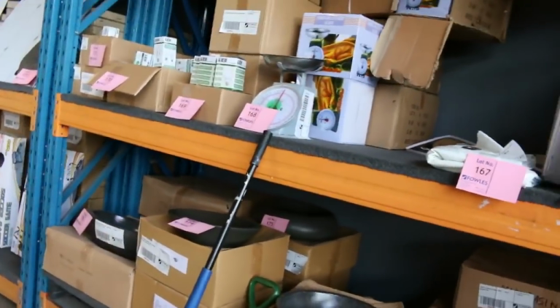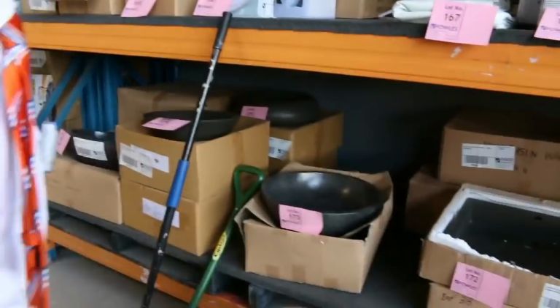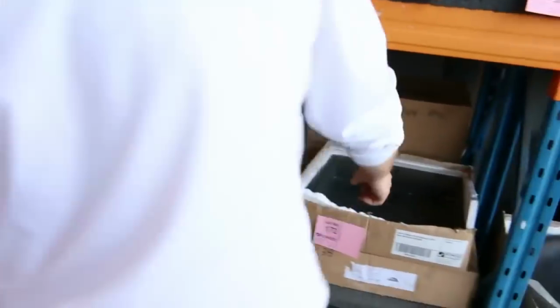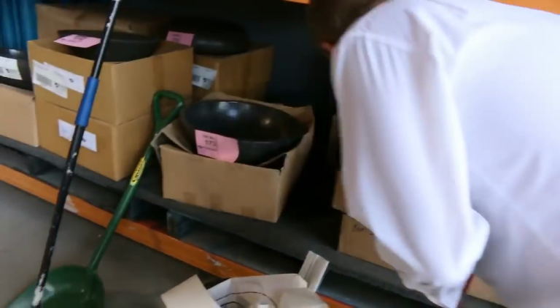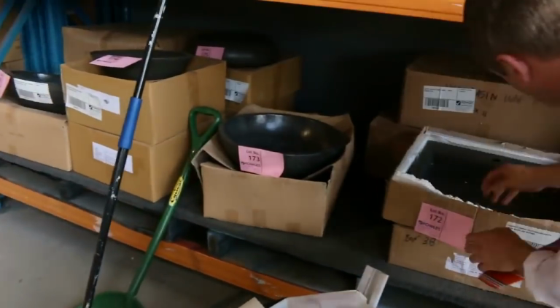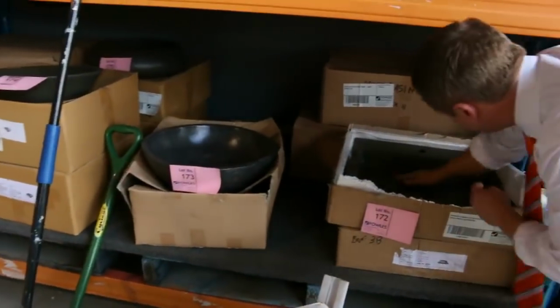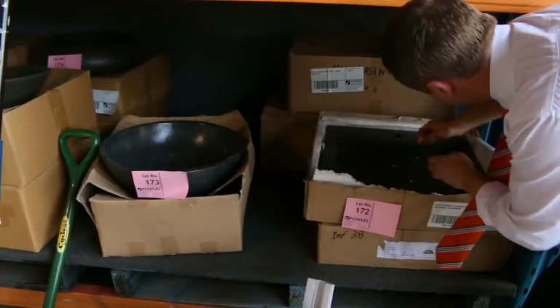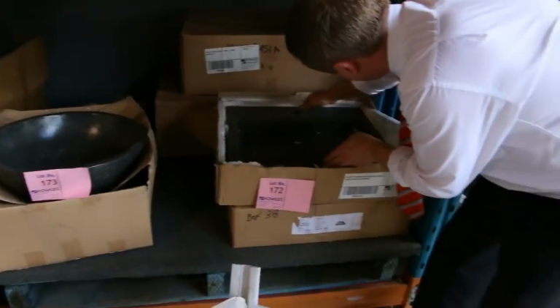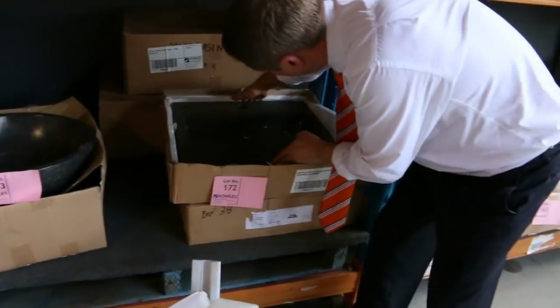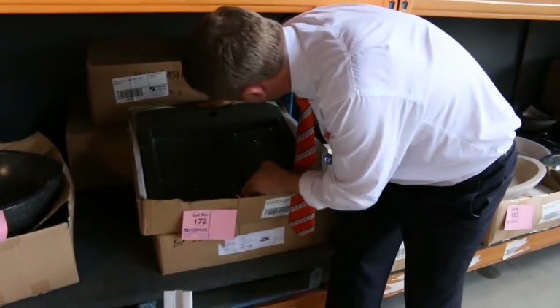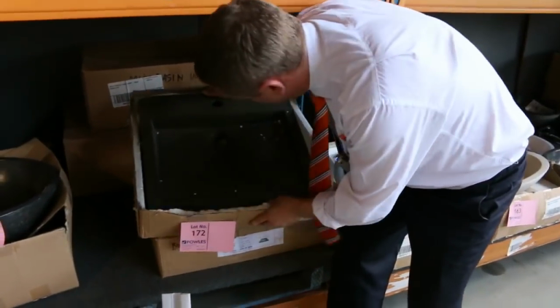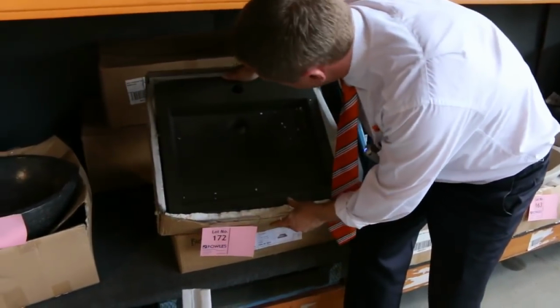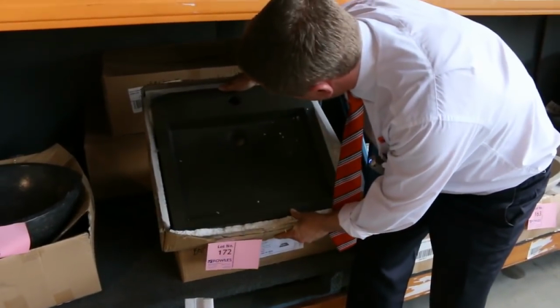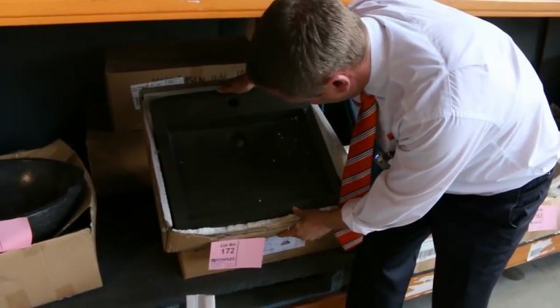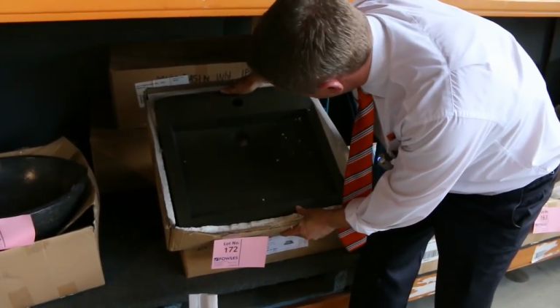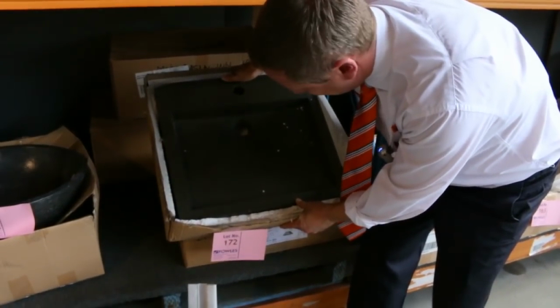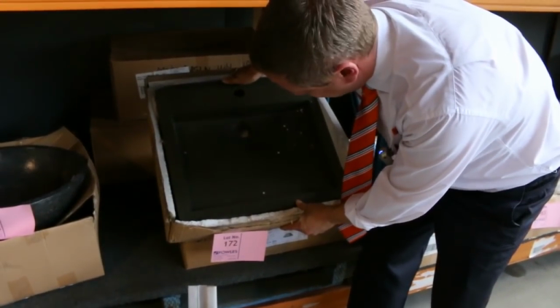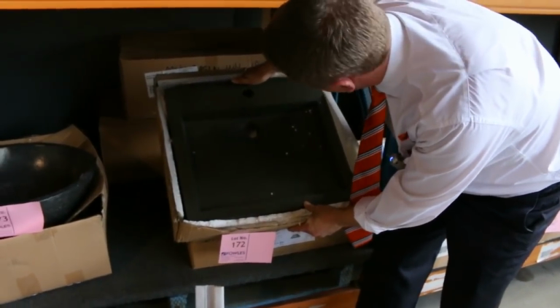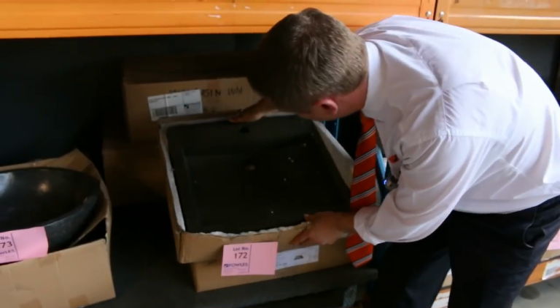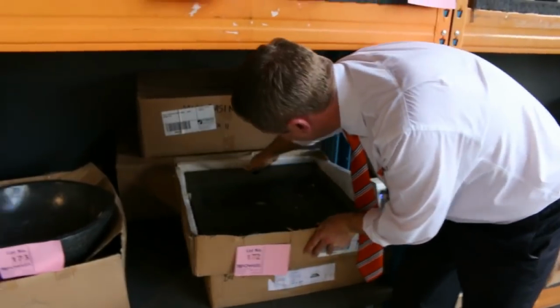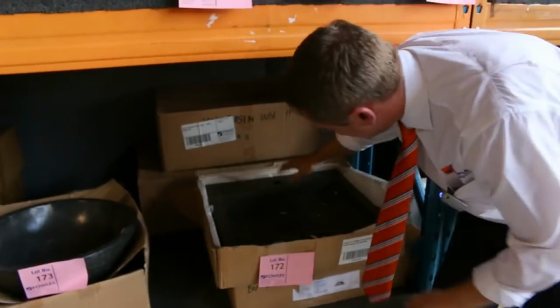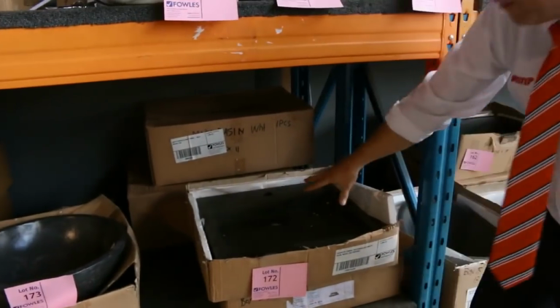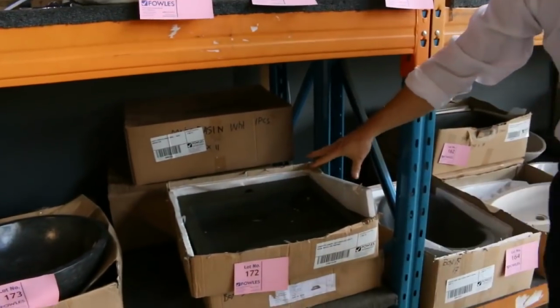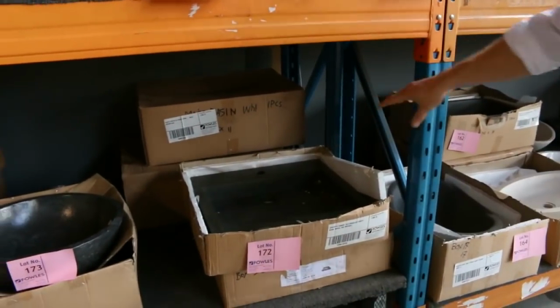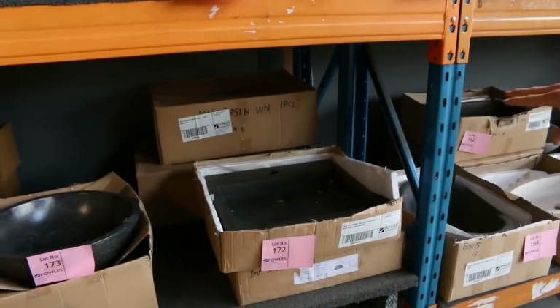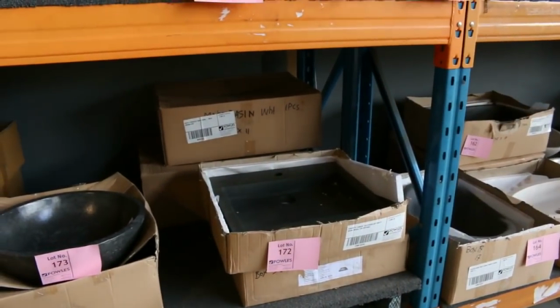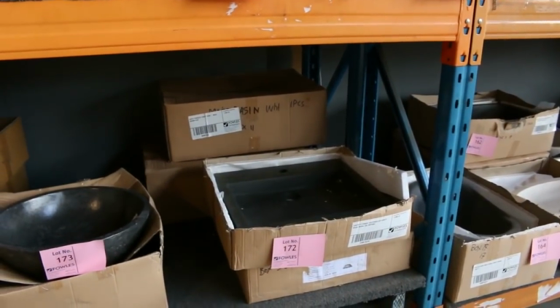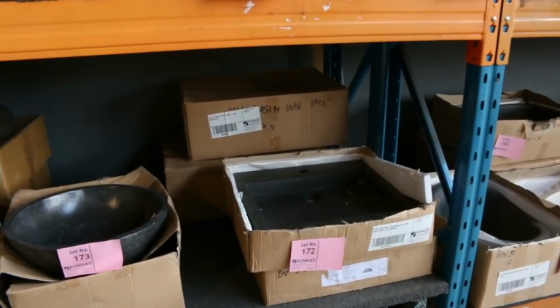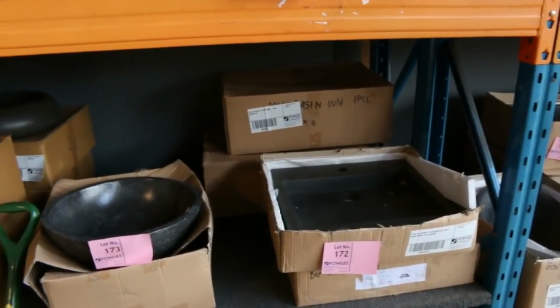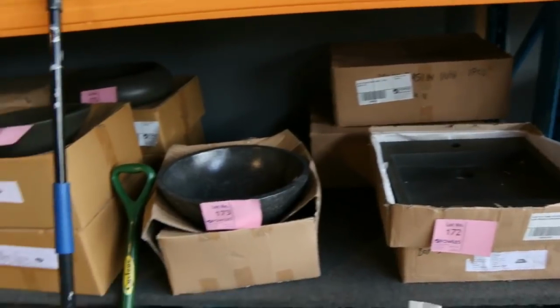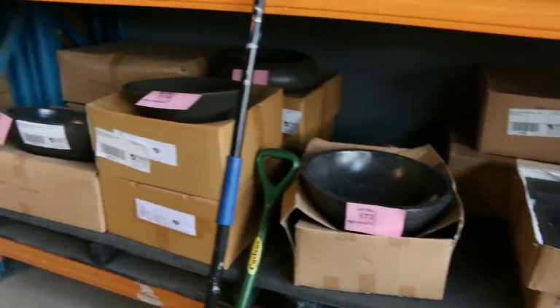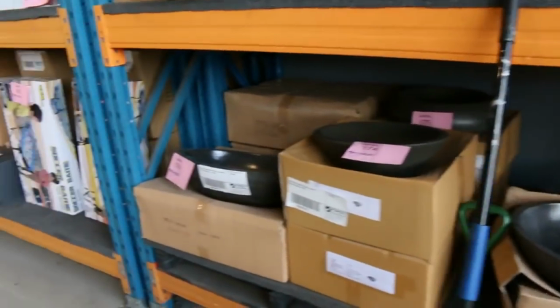Right next door, have a look at these beautiful engineered stone tops — basin units for the bathroom. They're $850 in the shops; I reckon they'll start around the $250 mark, so they'll be a super buy for somebody.